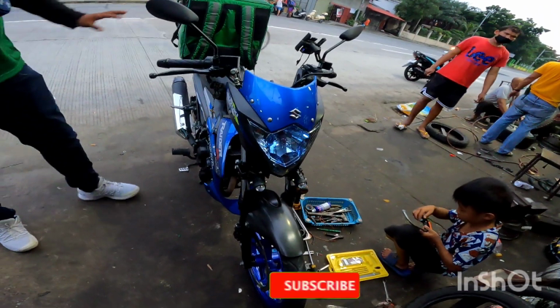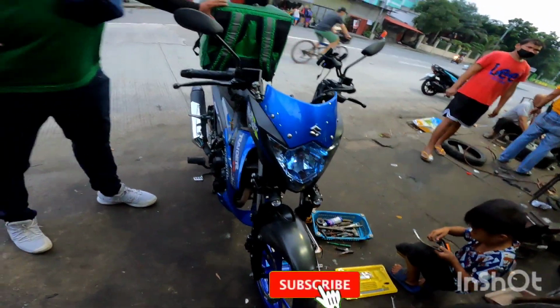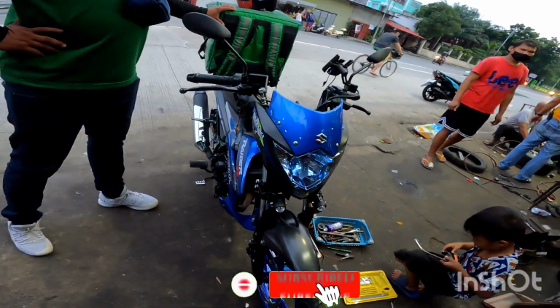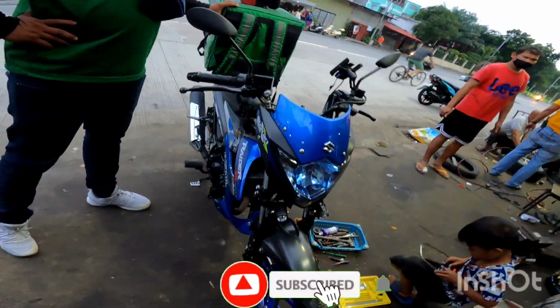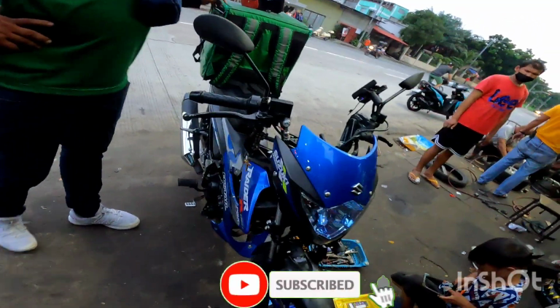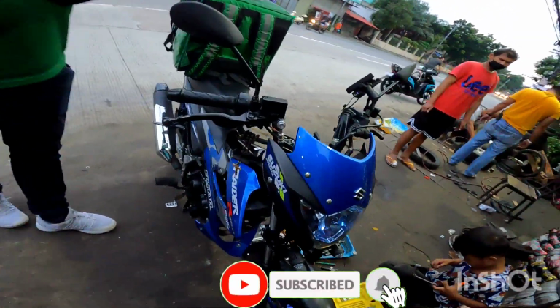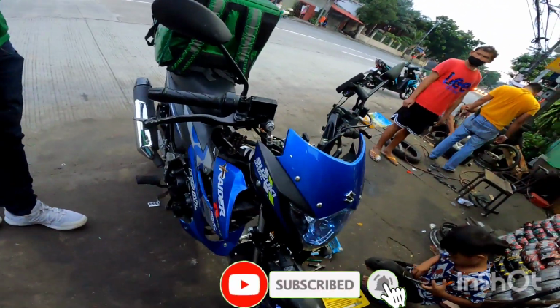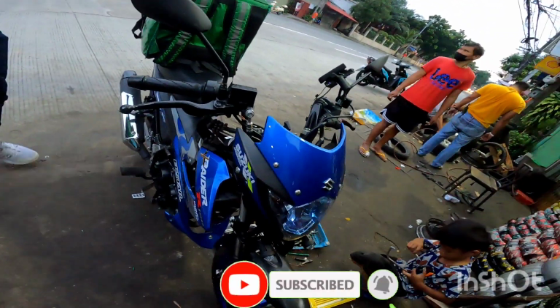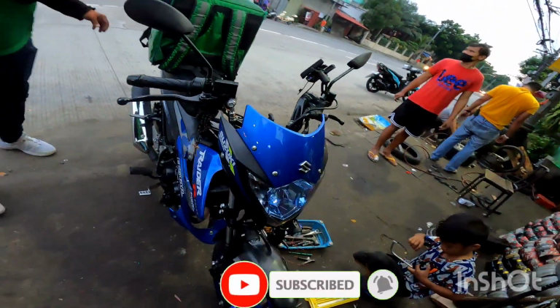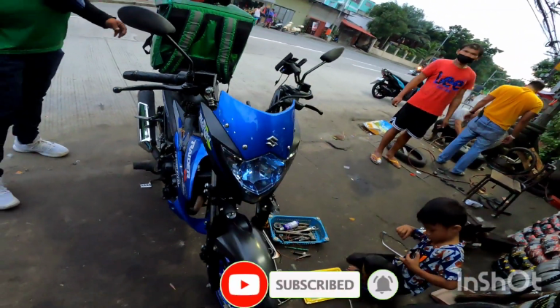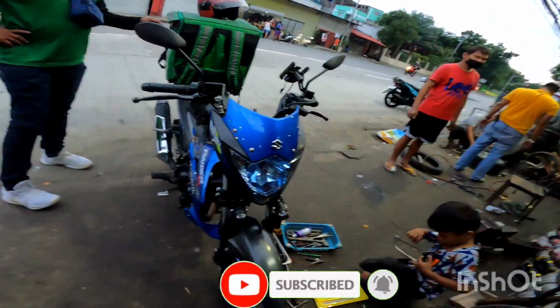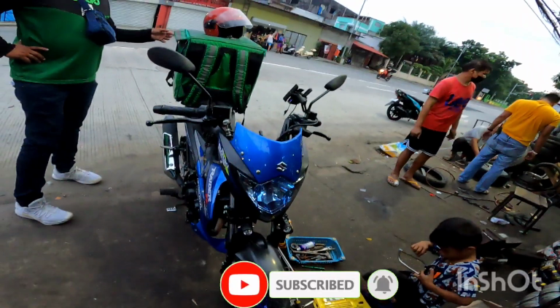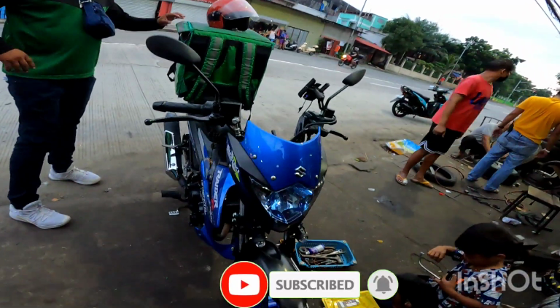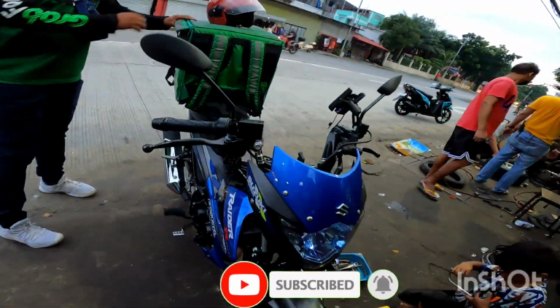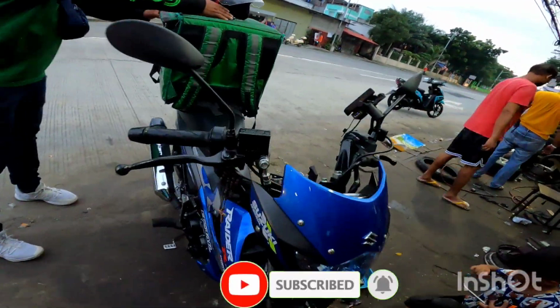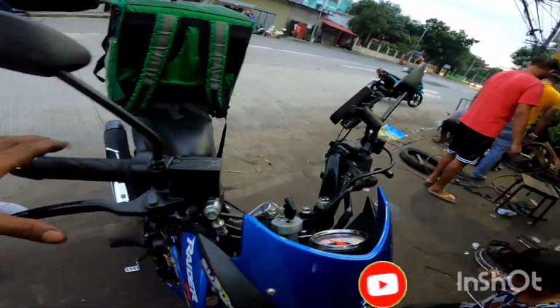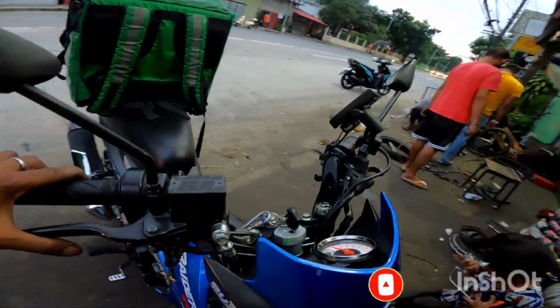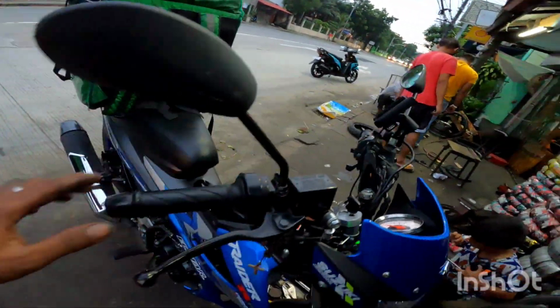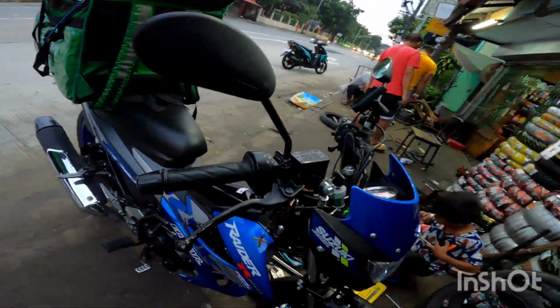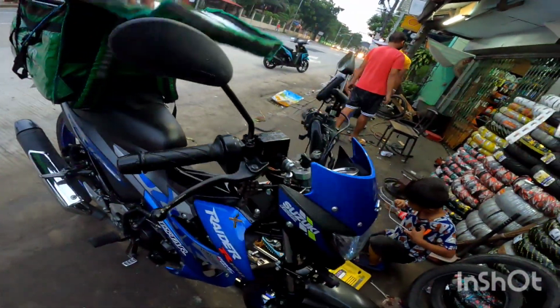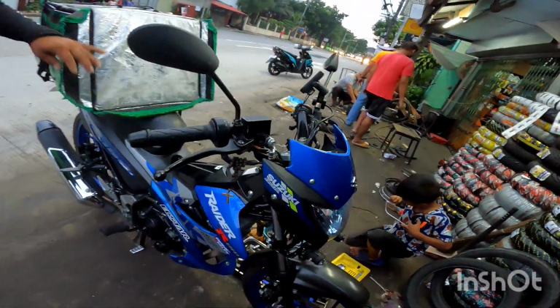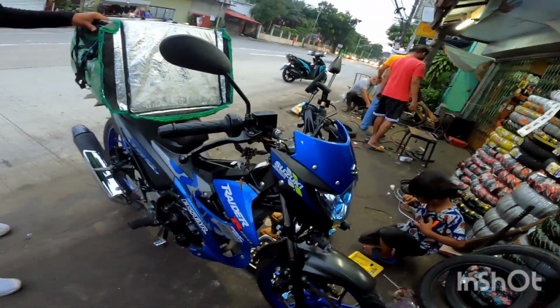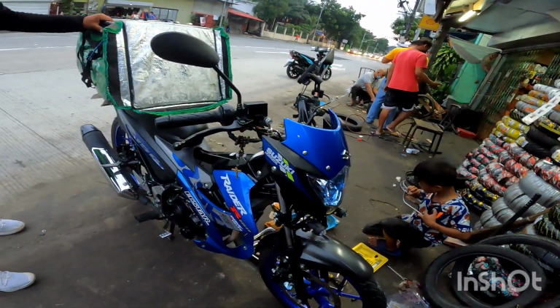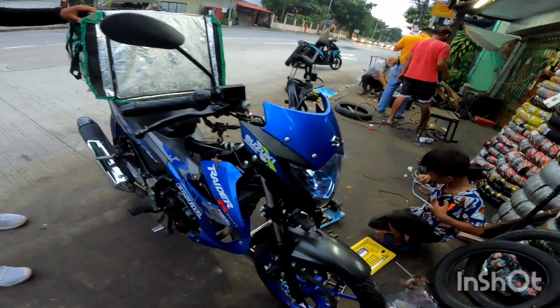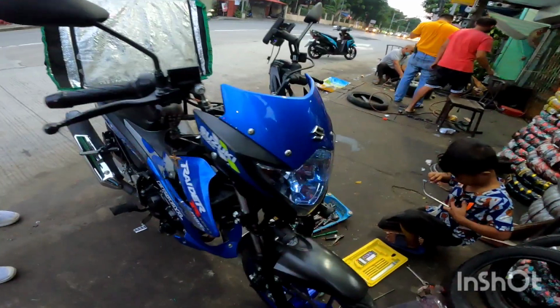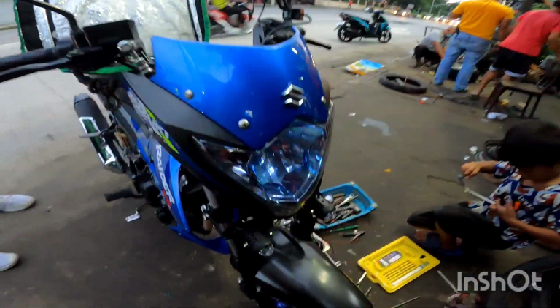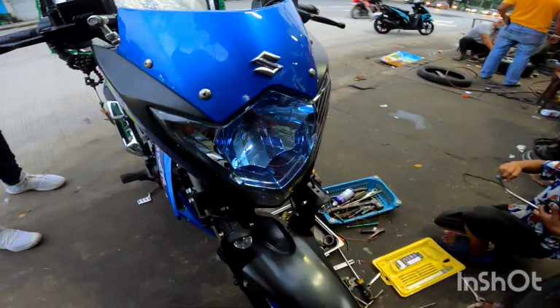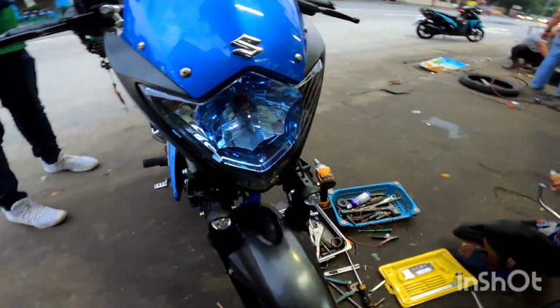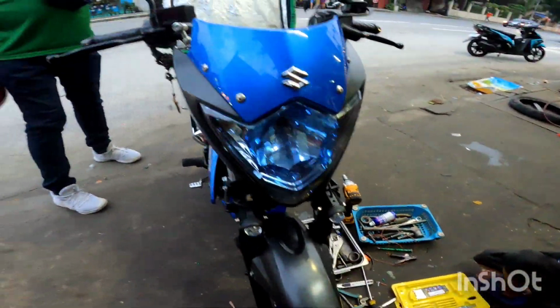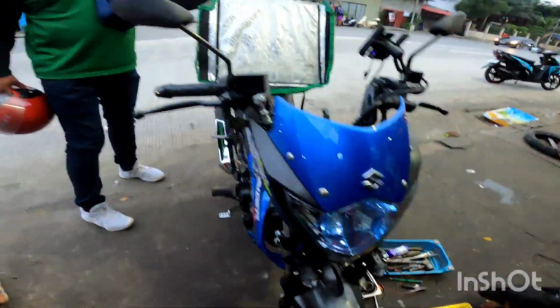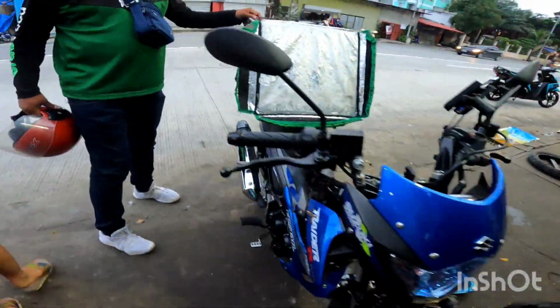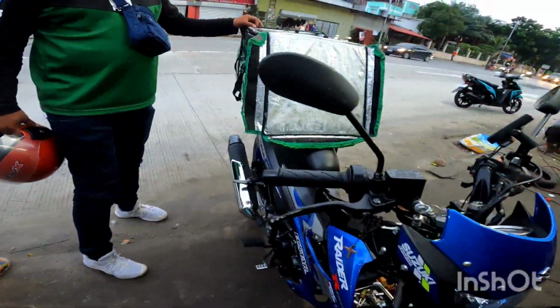Welcome back to my vlog. Meron po tayo ngayon na in-installan ng mini driving light version 1. Ayan po makakita nyo po. Ito po ay Rider 150.